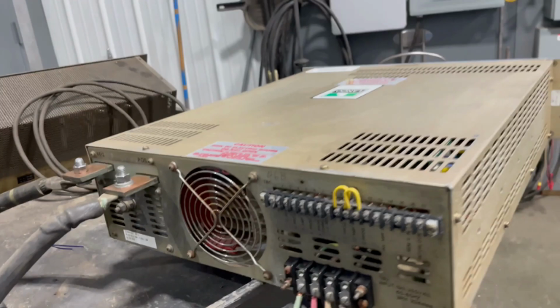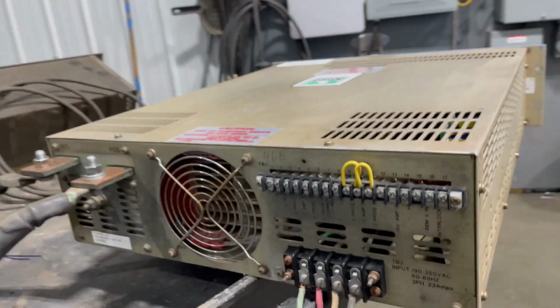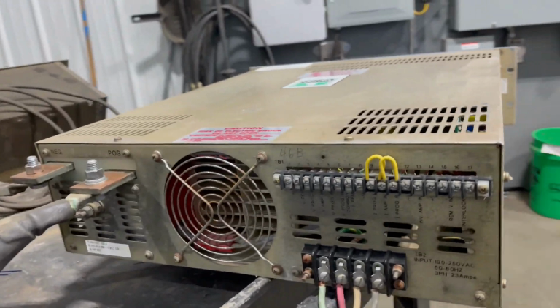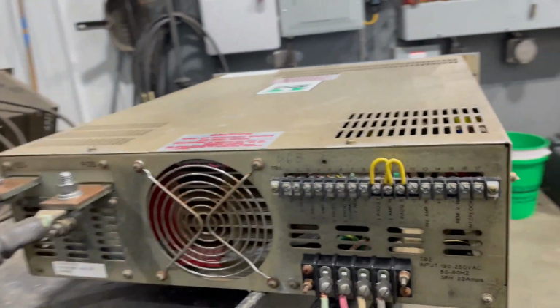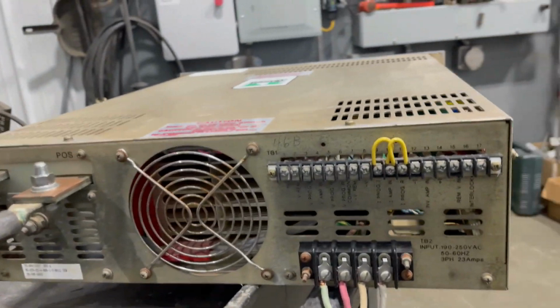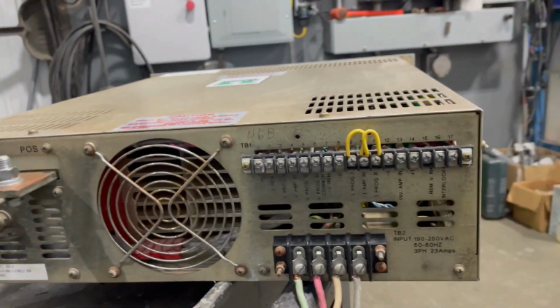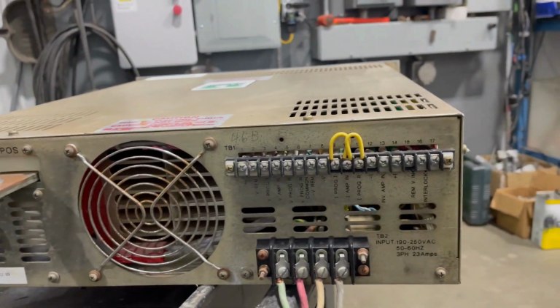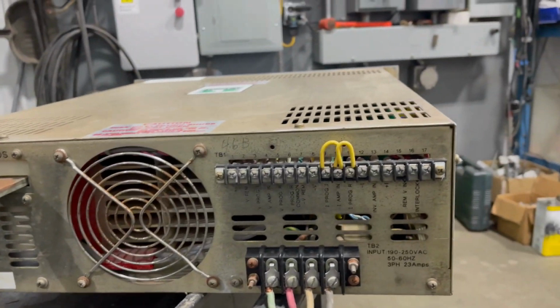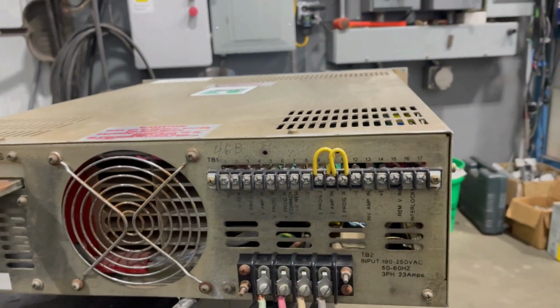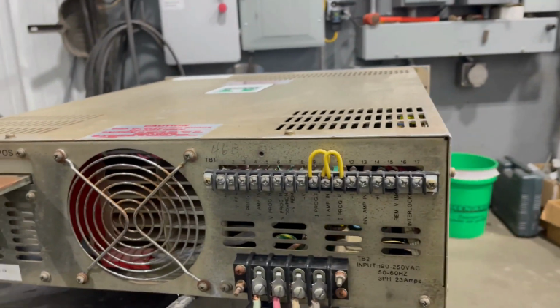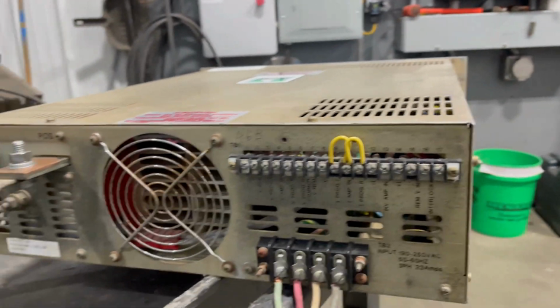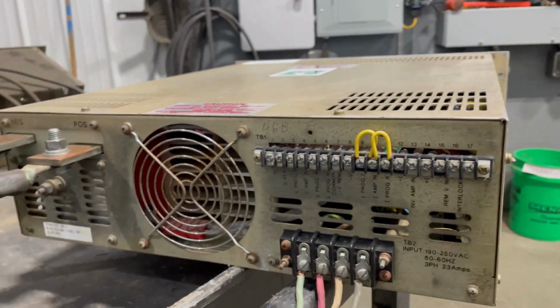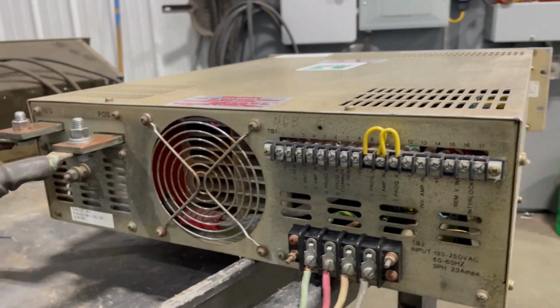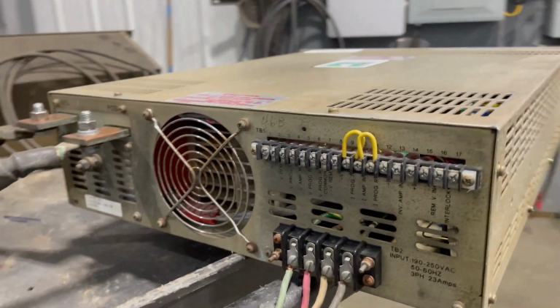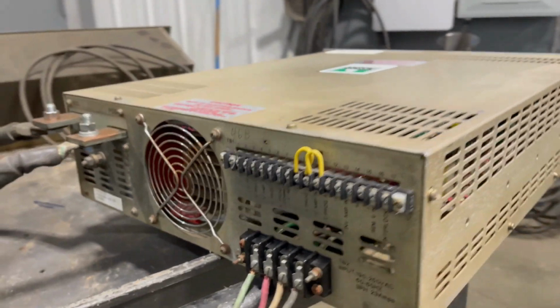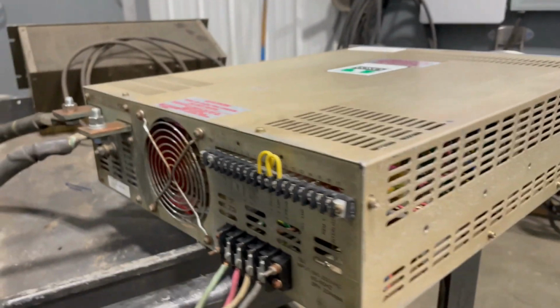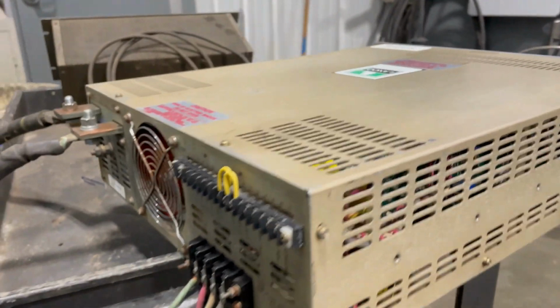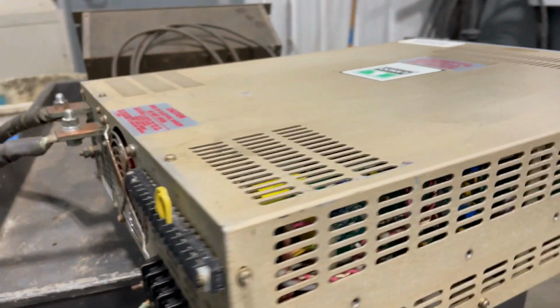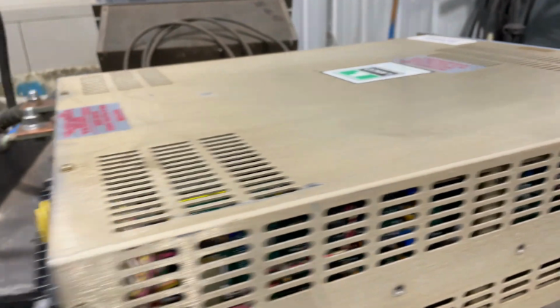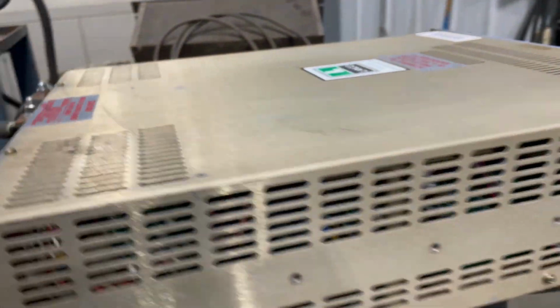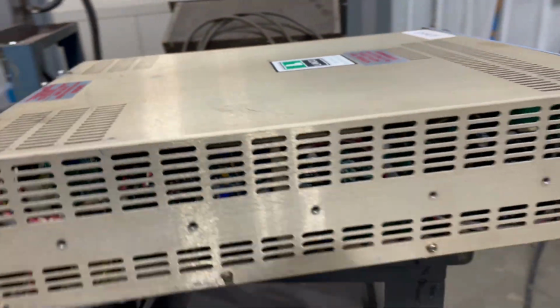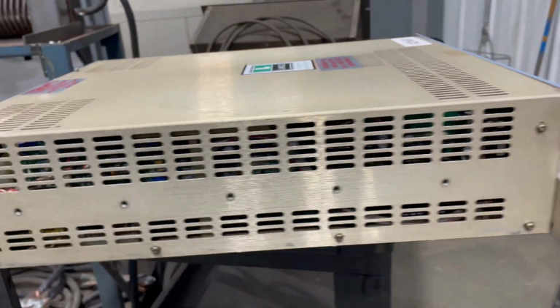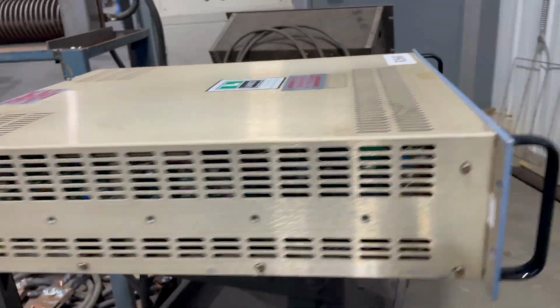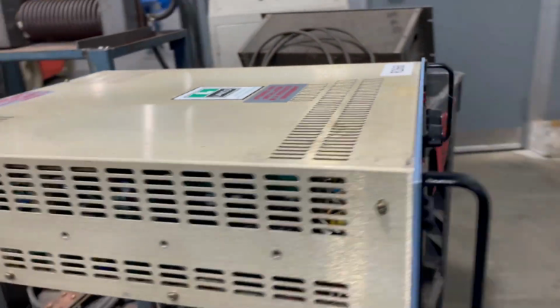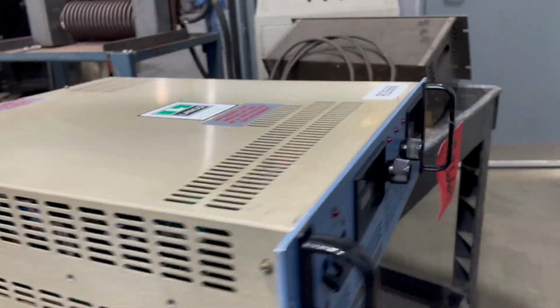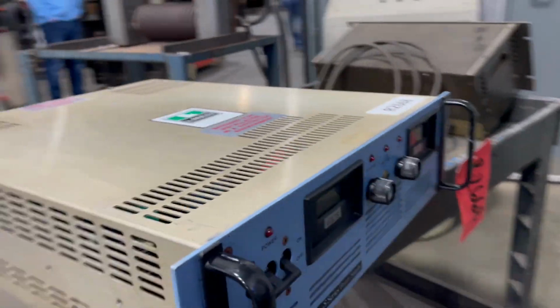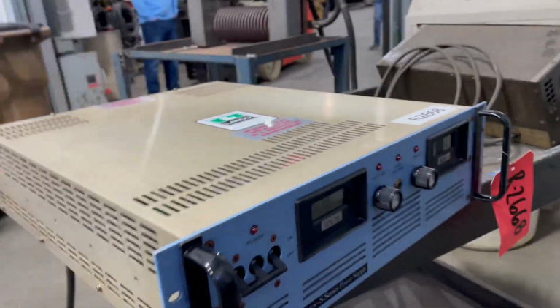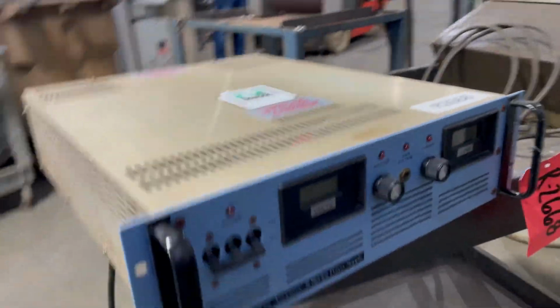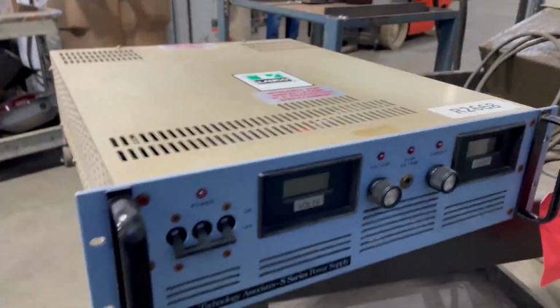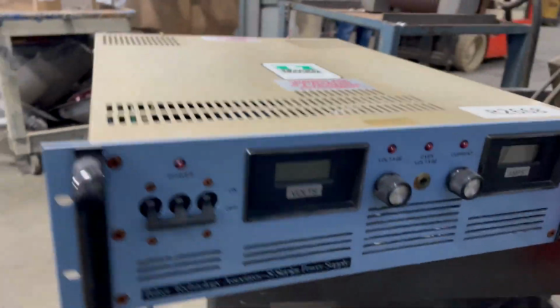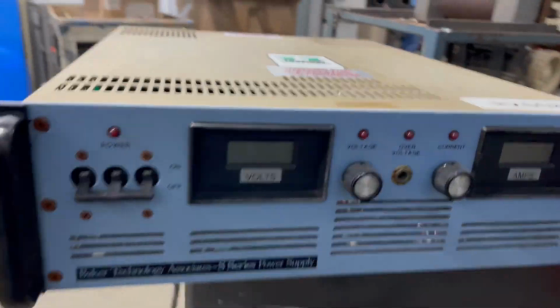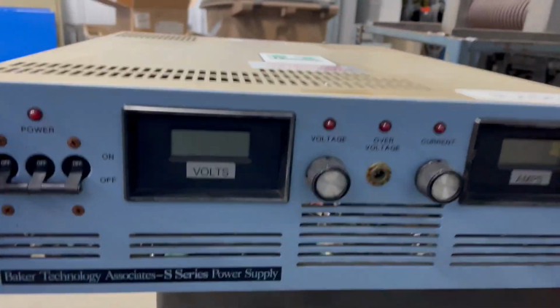This unit is air-cooled, as you can see from the fan. This unit has been tested by our electricians on site here and we'll turn it on for you.